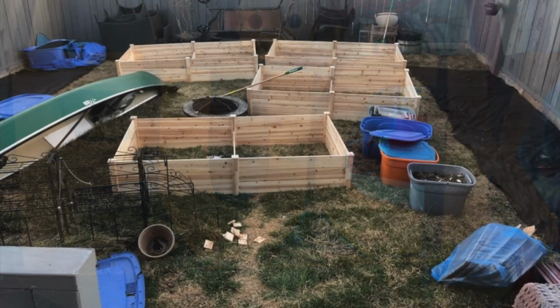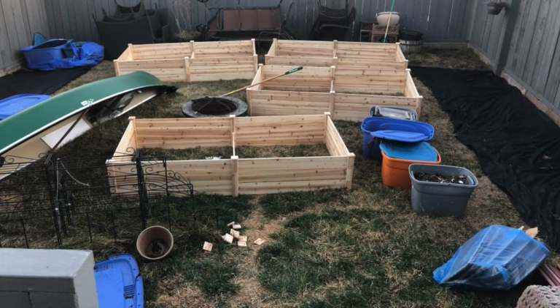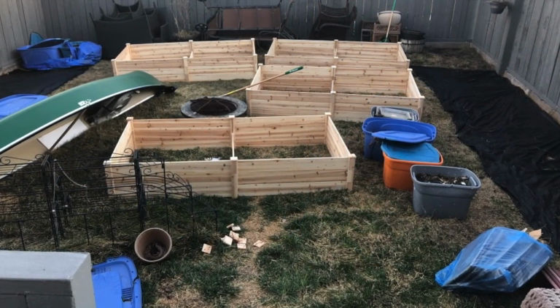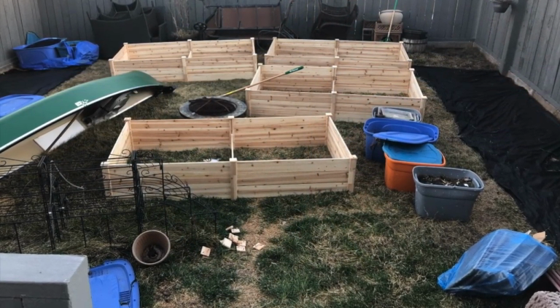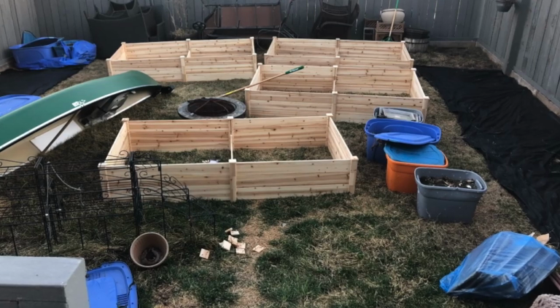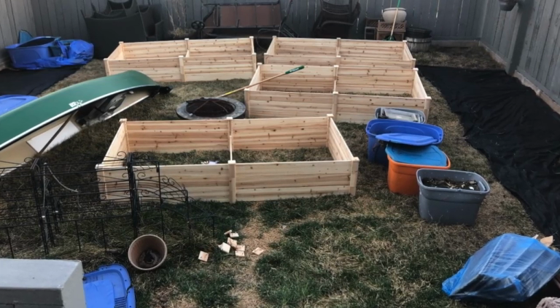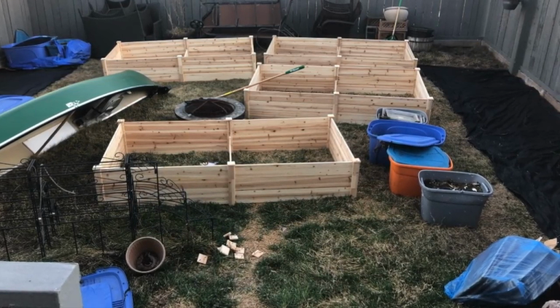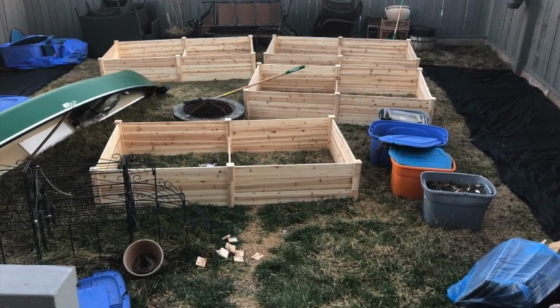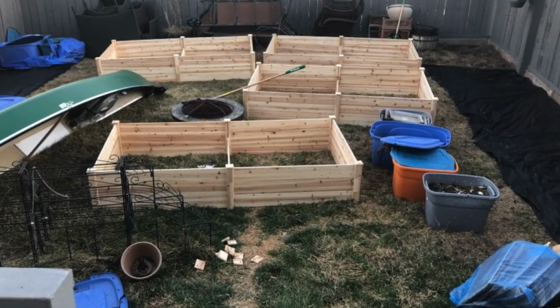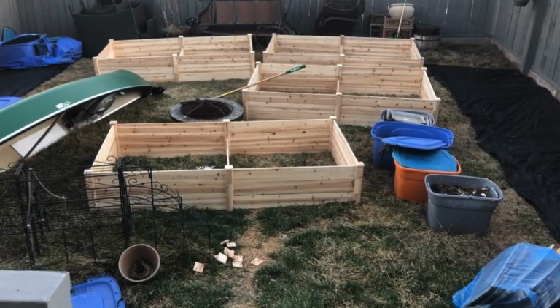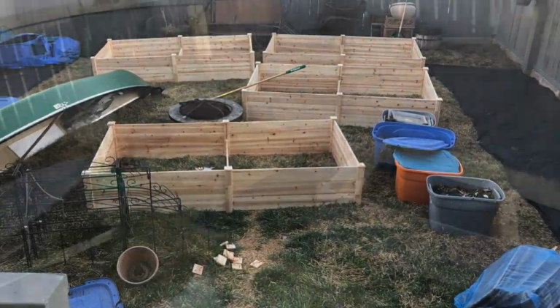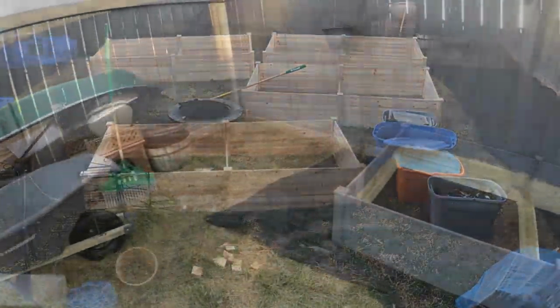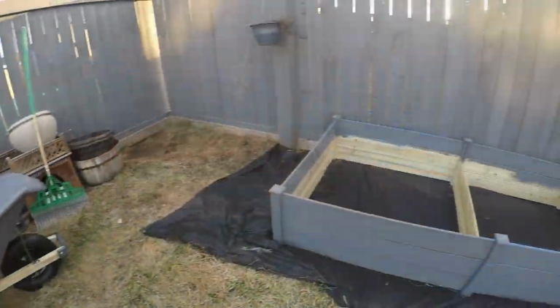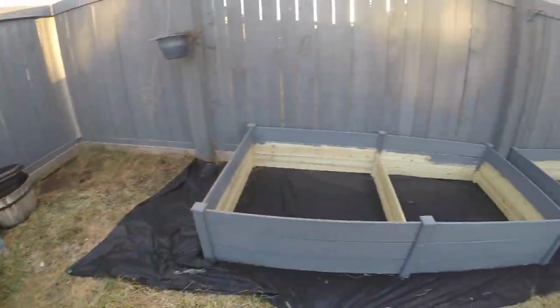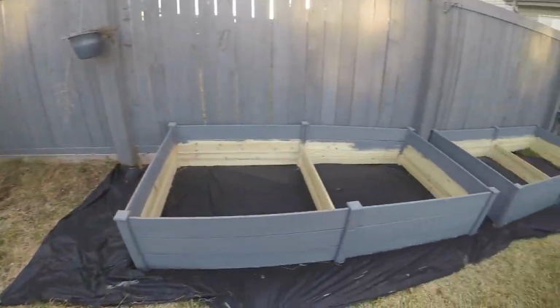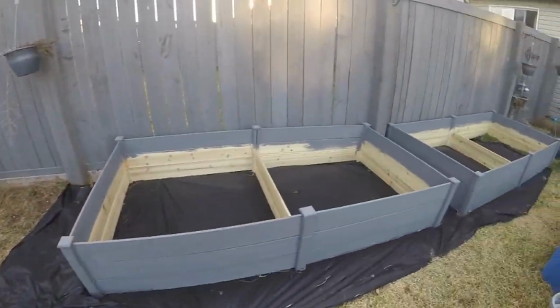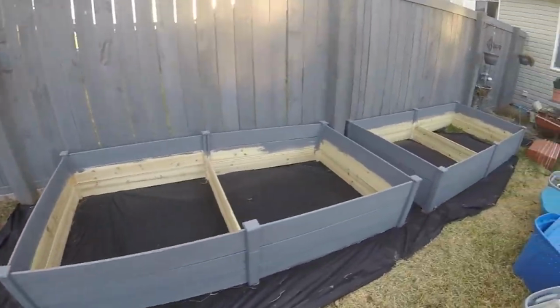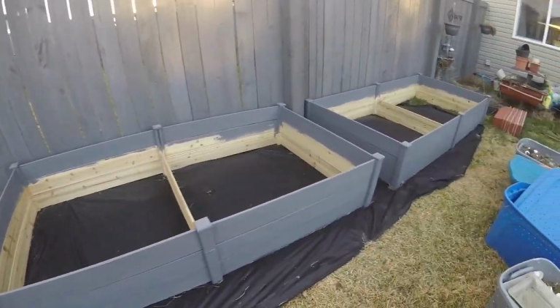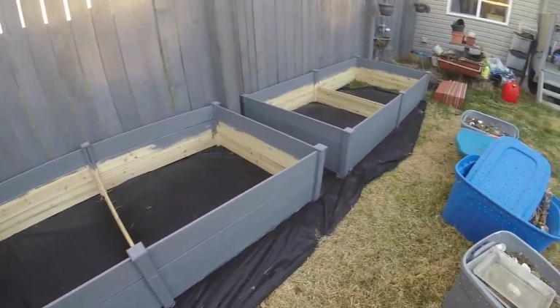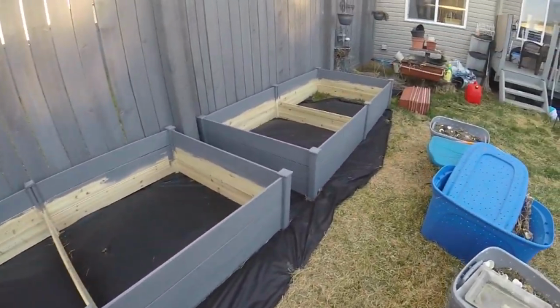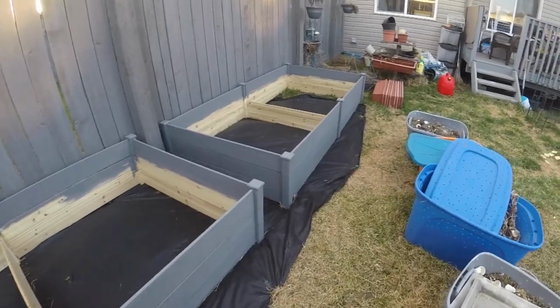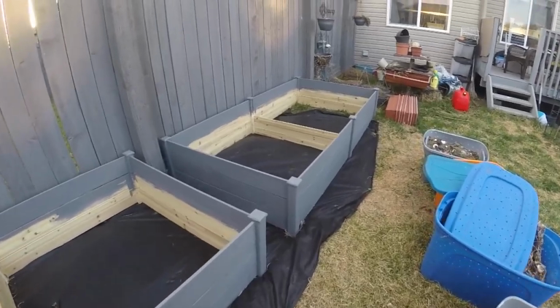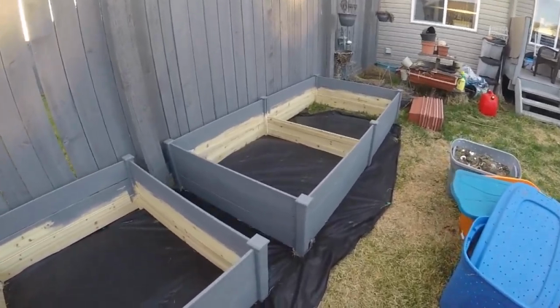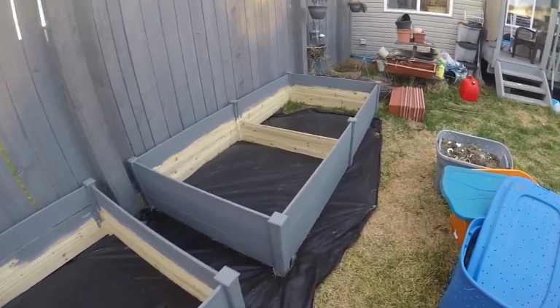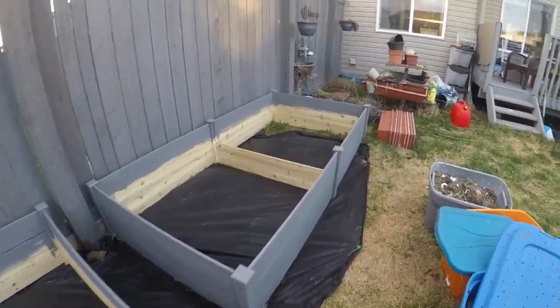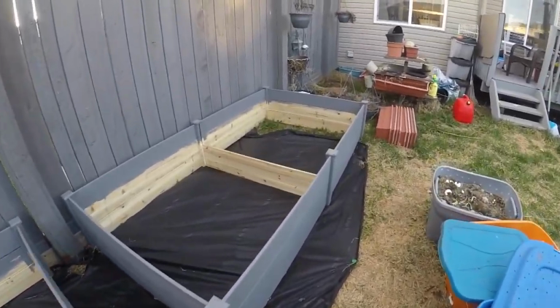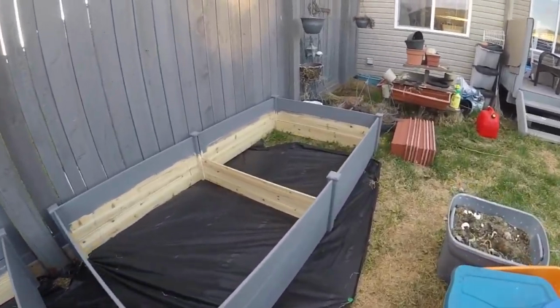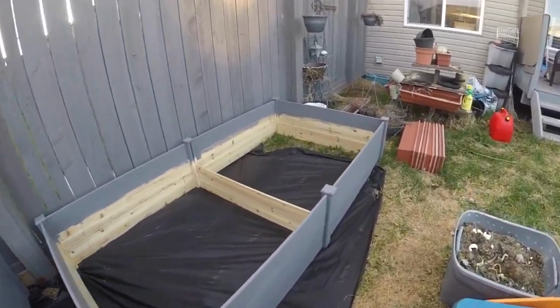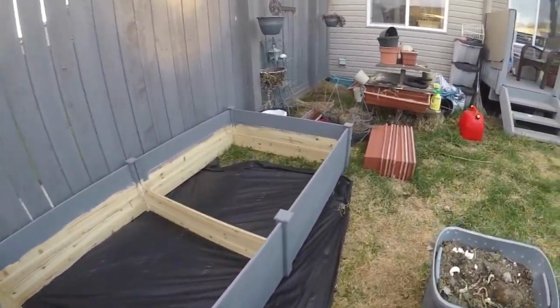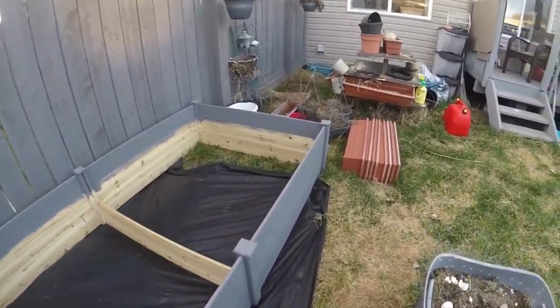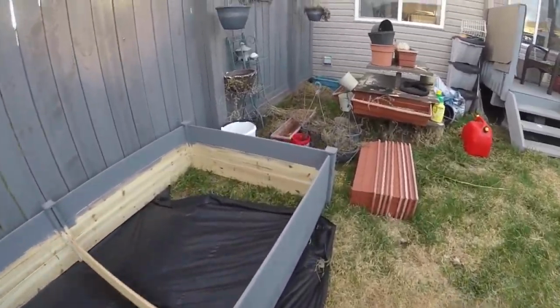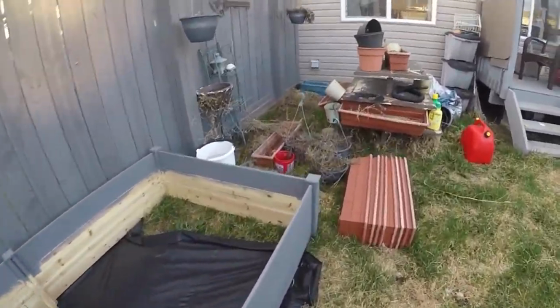Now that I've assembled all four, it's time to paint them. I wanted to paint them to match my fence. I want the garden to be more of a focal point than the planters themselves.